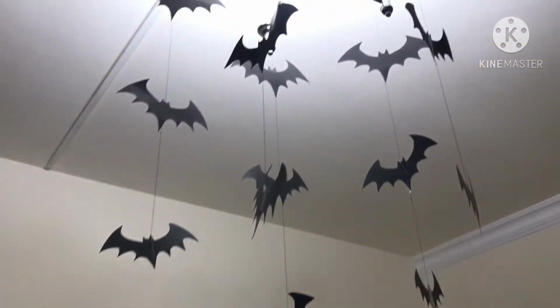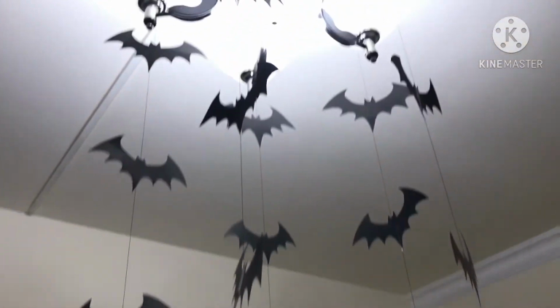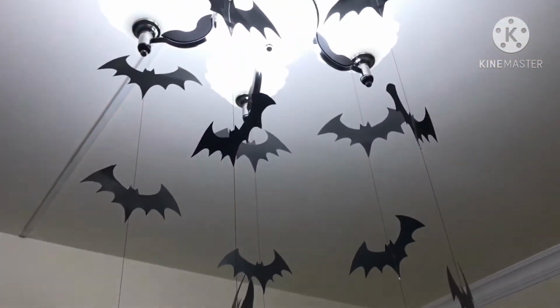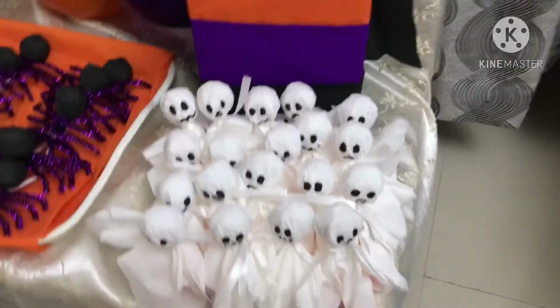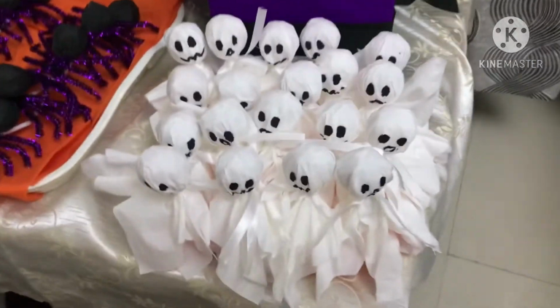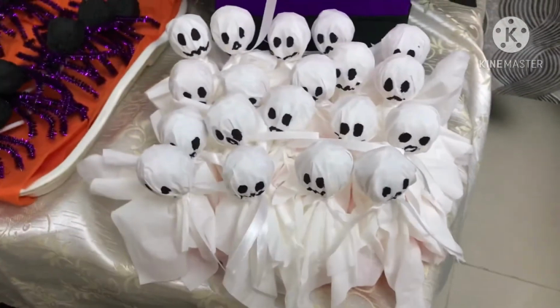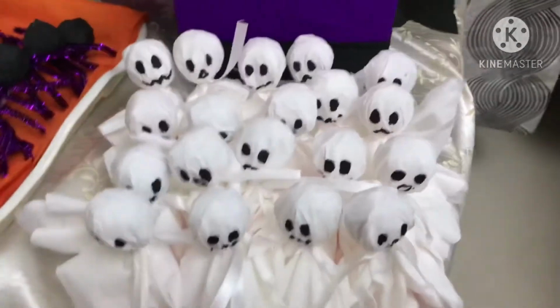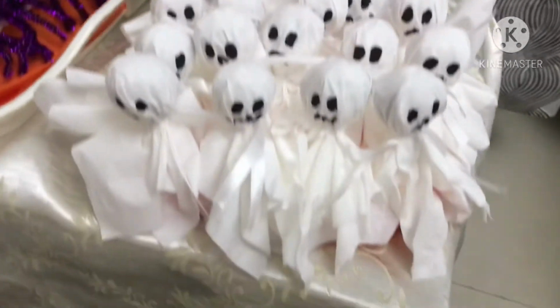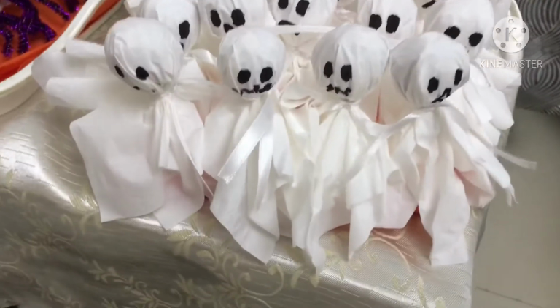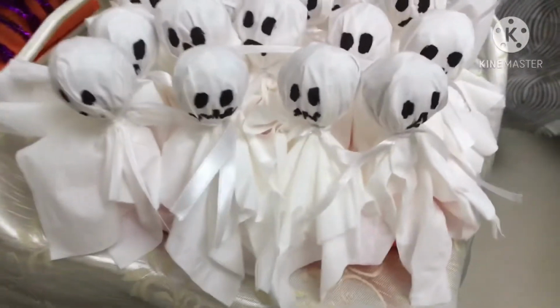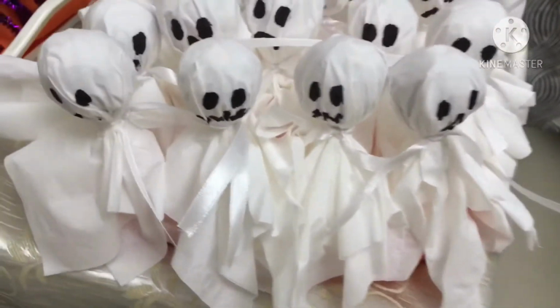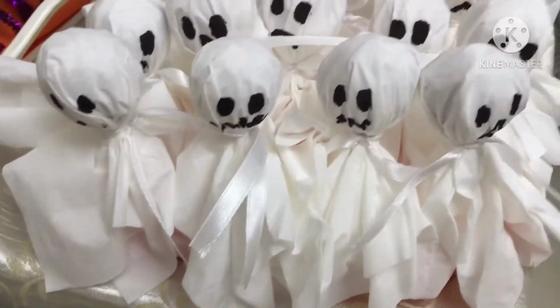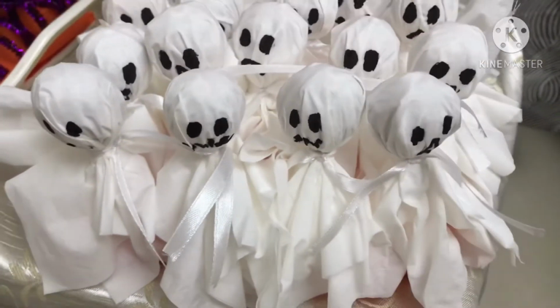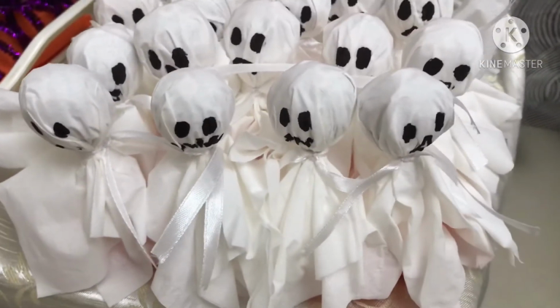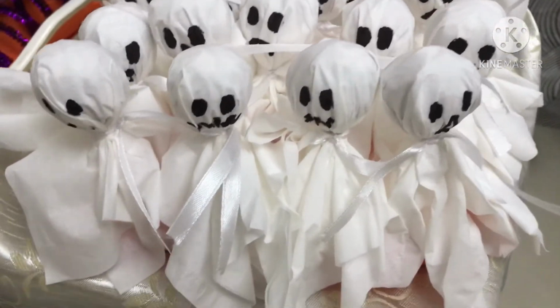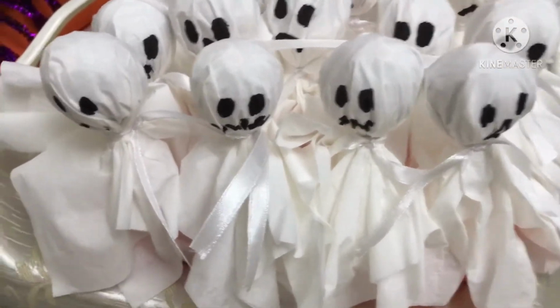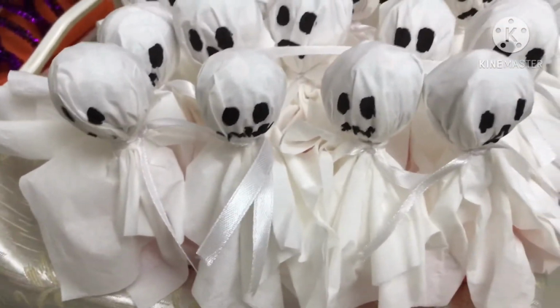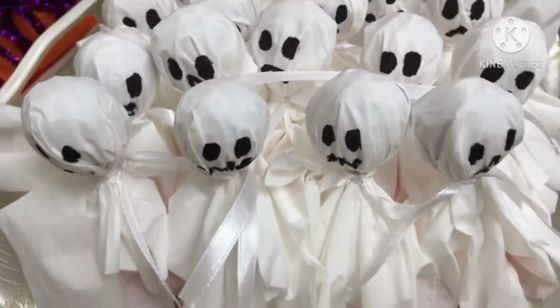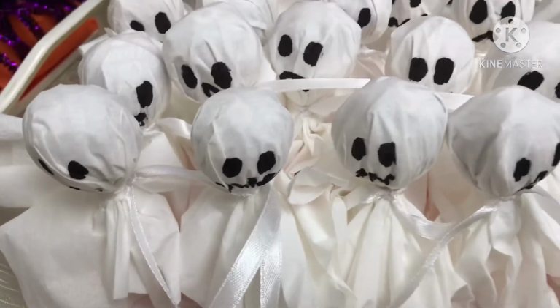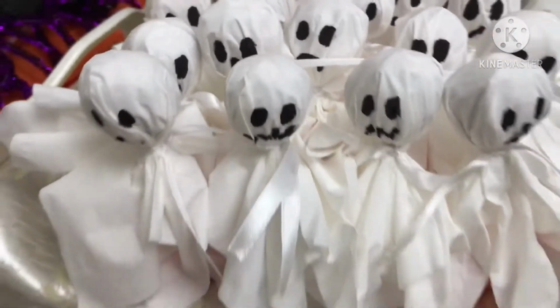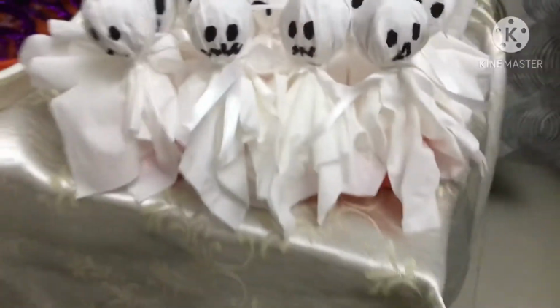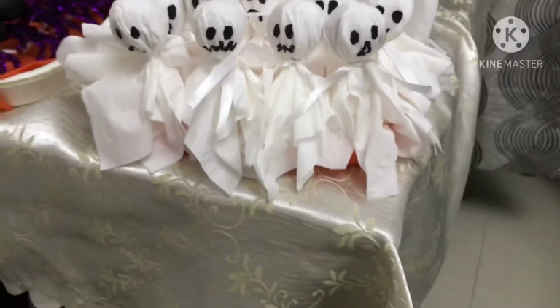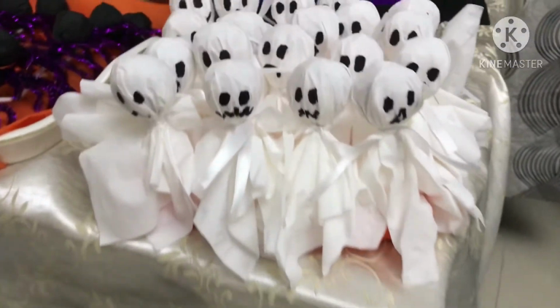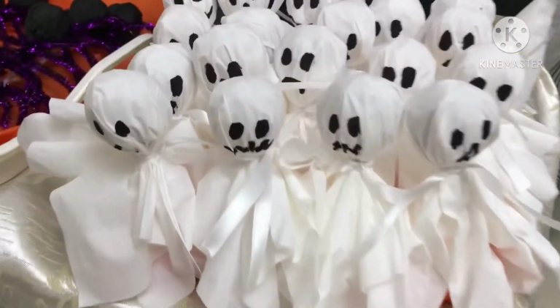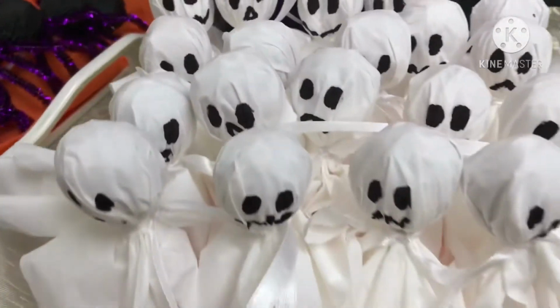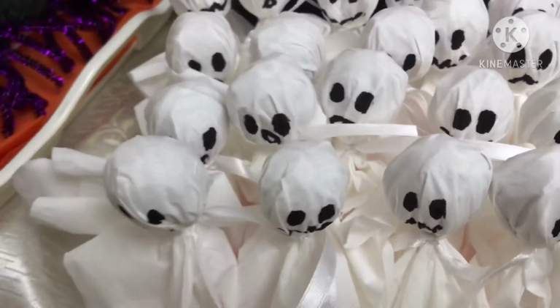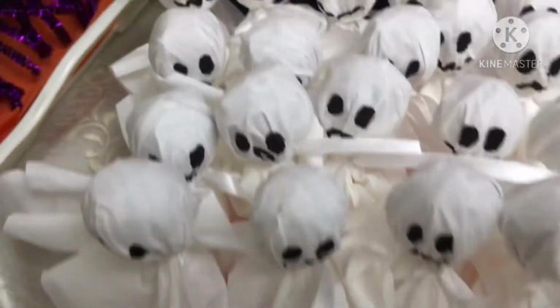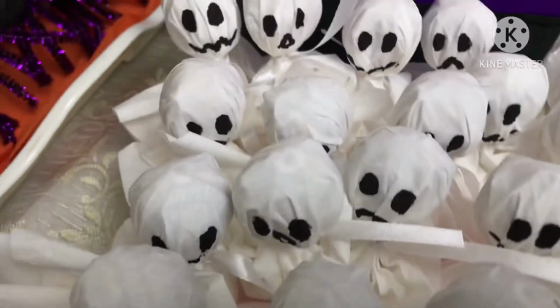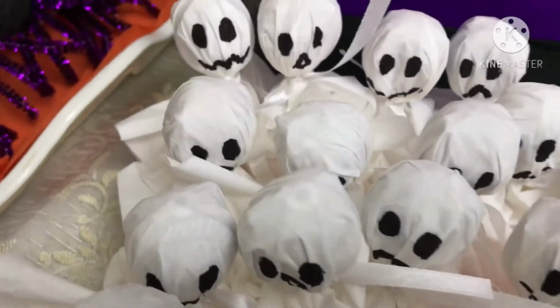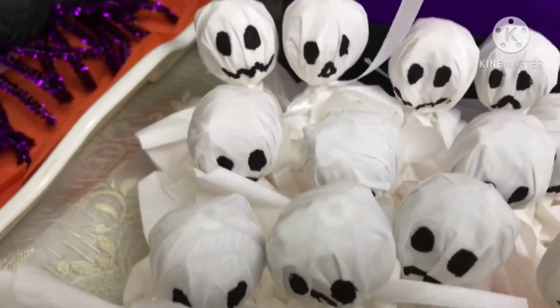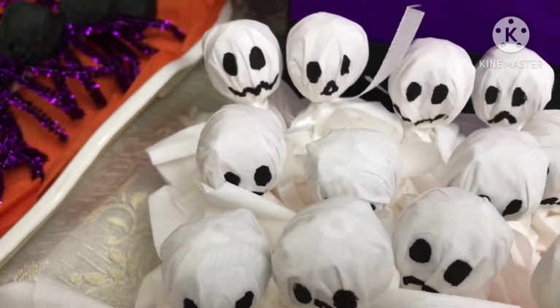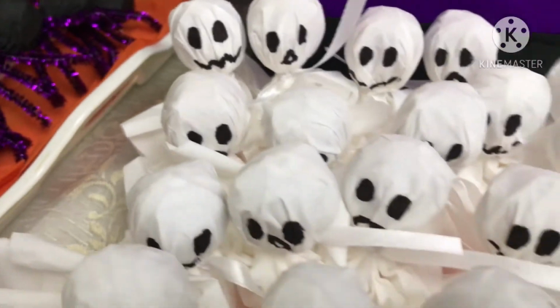I also made some lollipop ghosts. I used tissue paper for this. Look at those ghosts — I drew some faces on them.